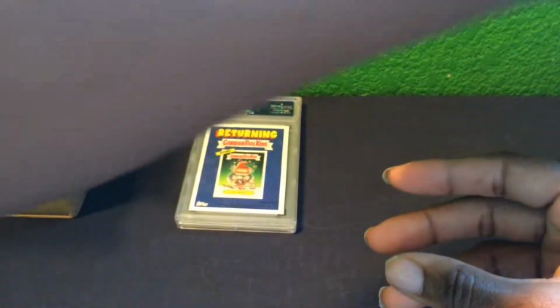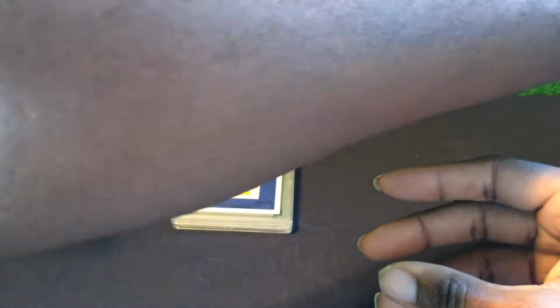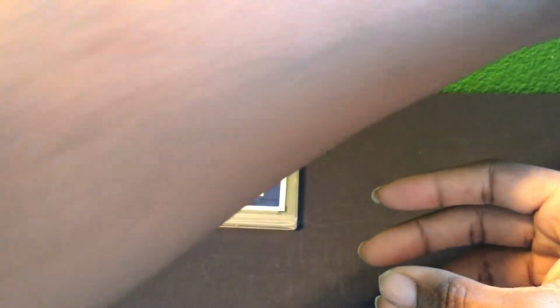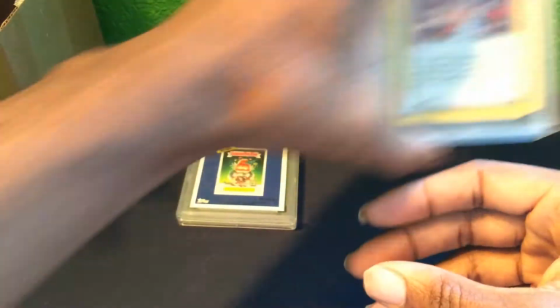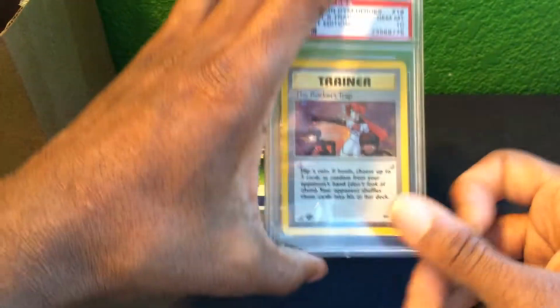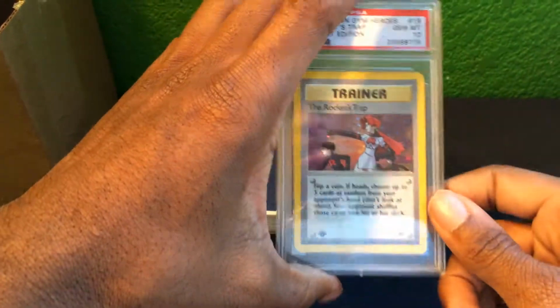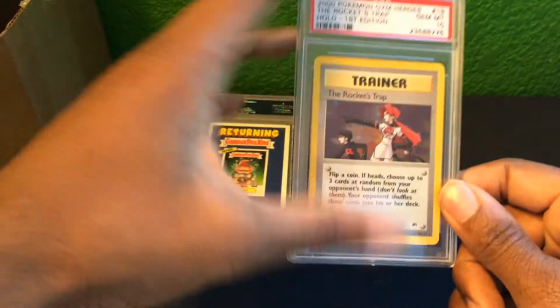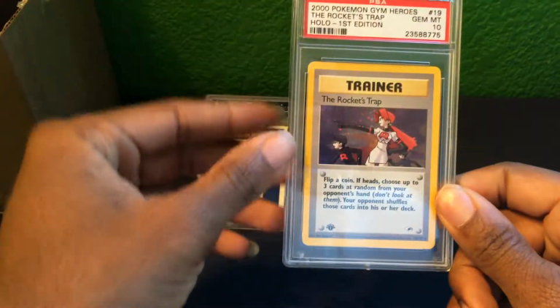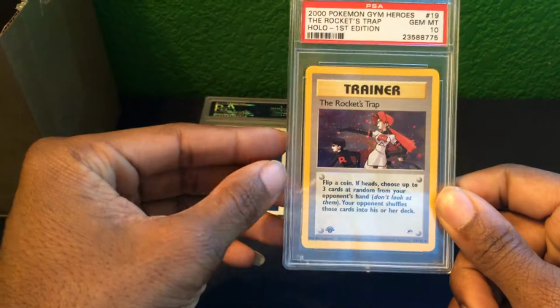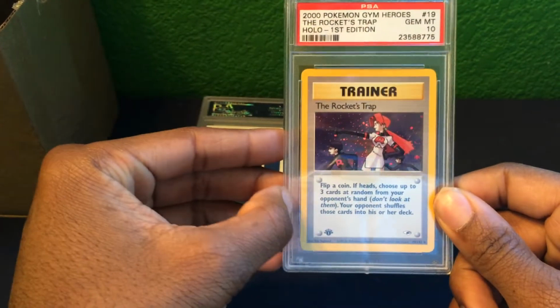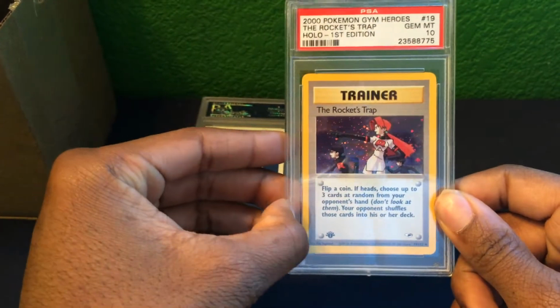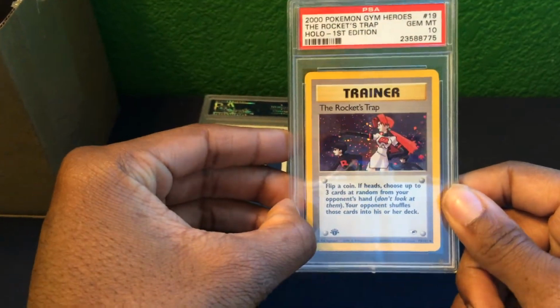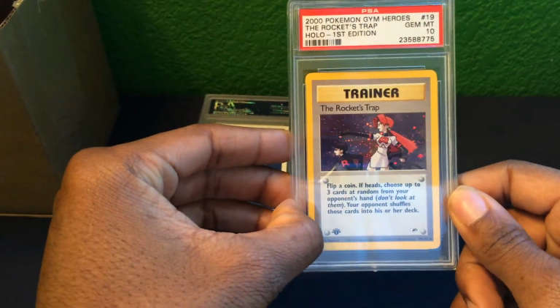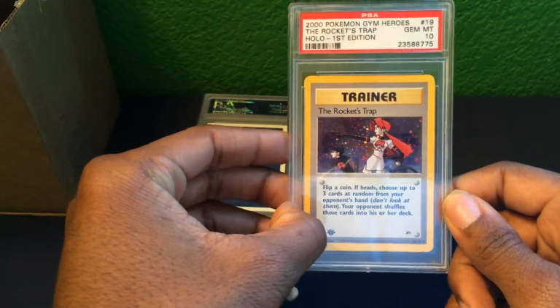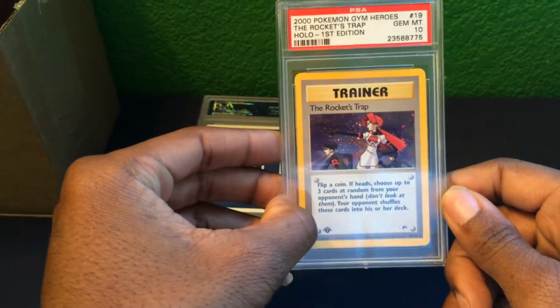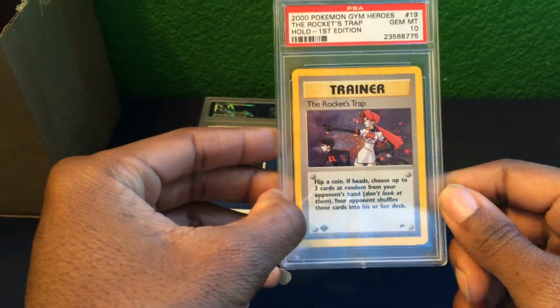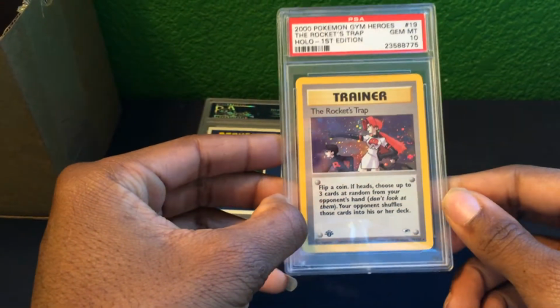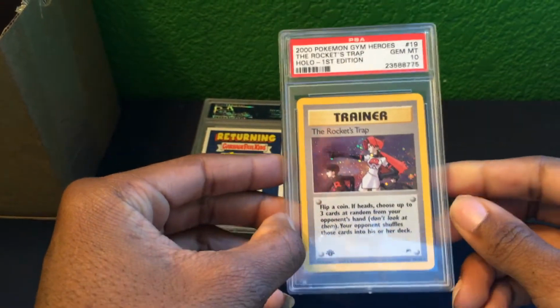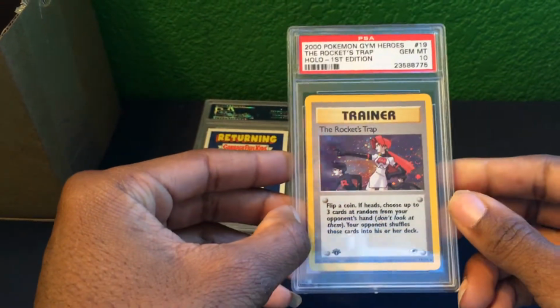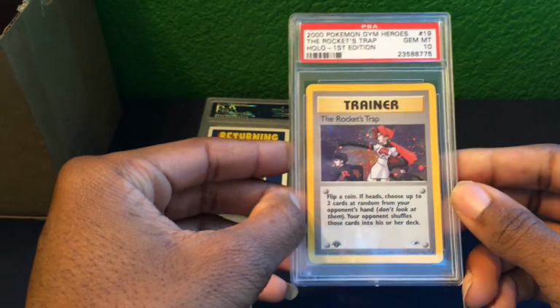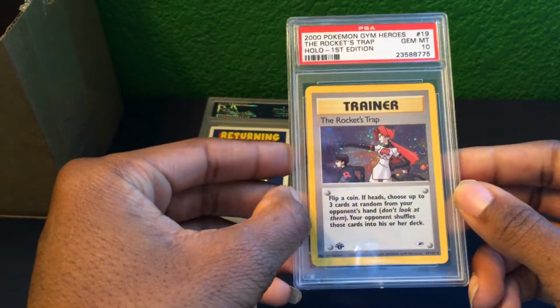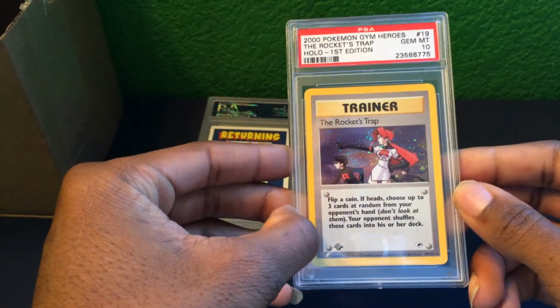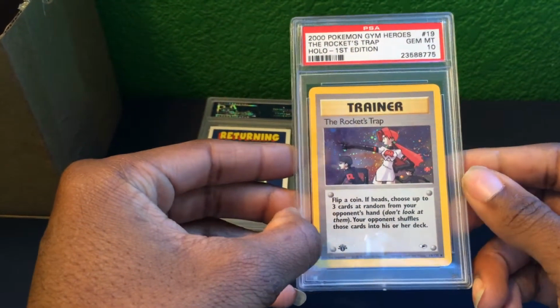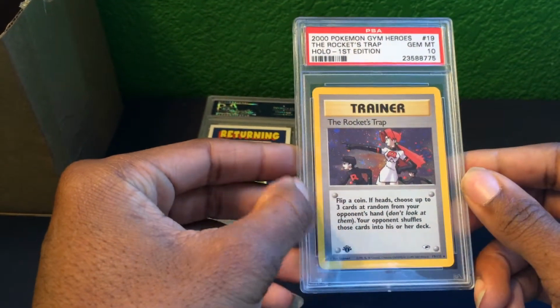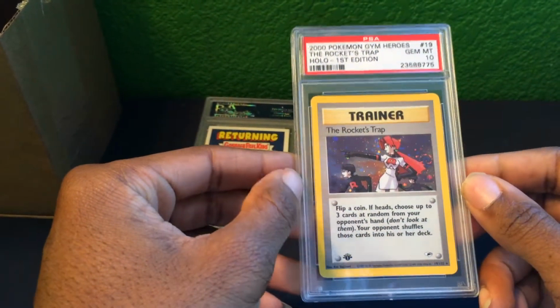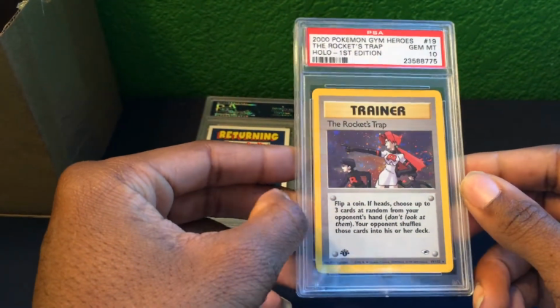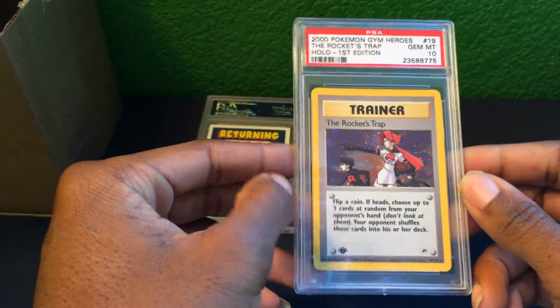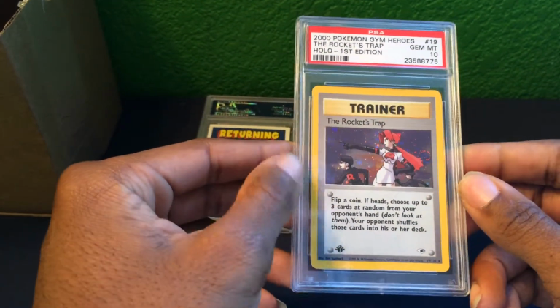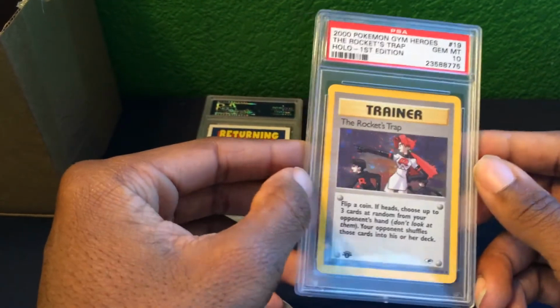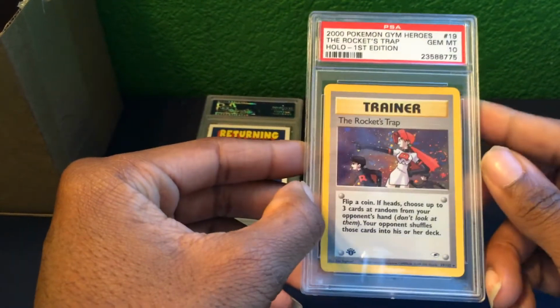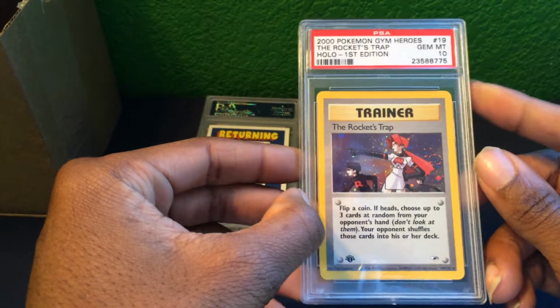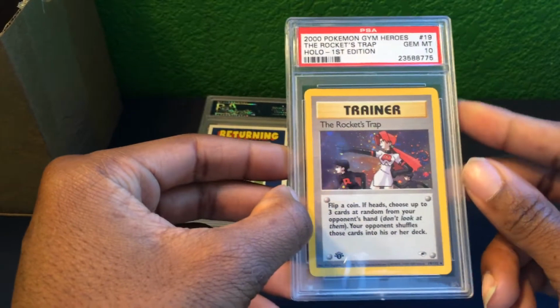Up next is a trainer card from the Gym Heroes set — the Rocket's Trap, first edition, as a Gem Mint 10.